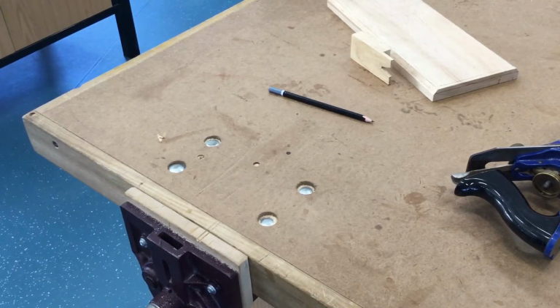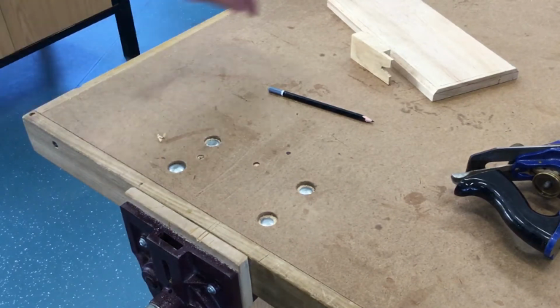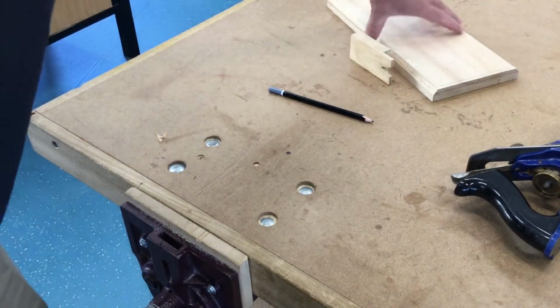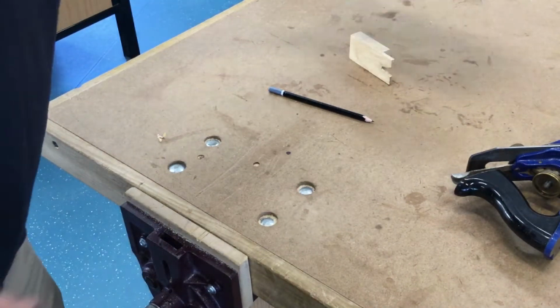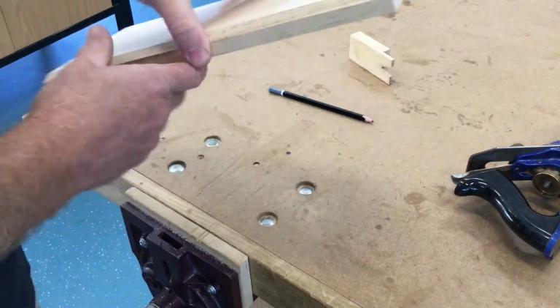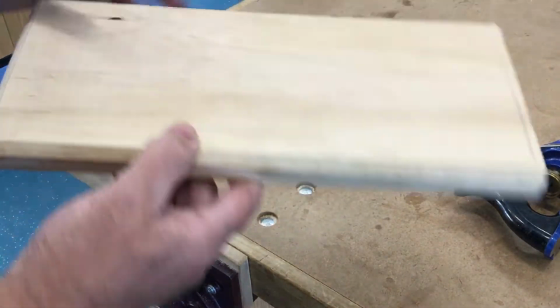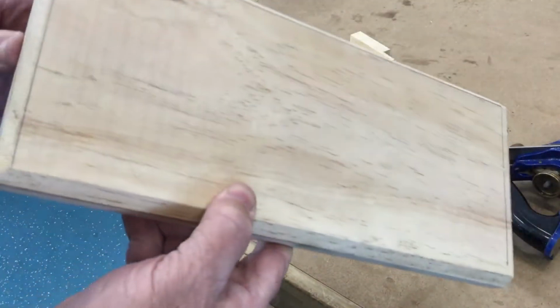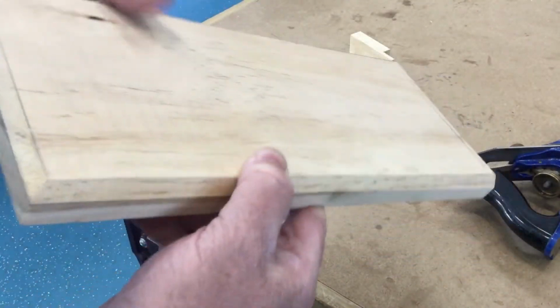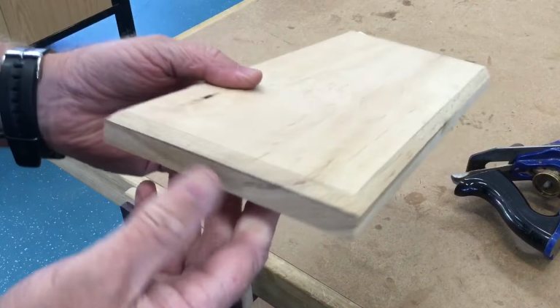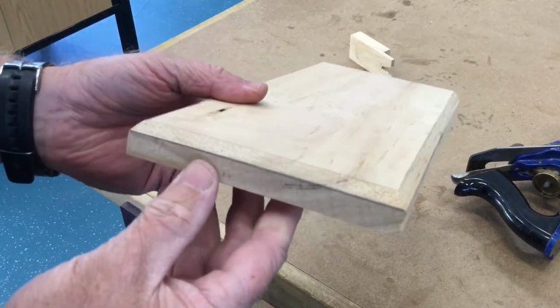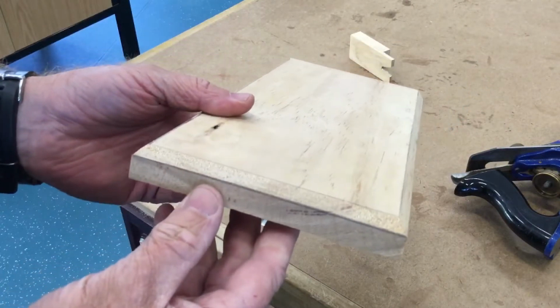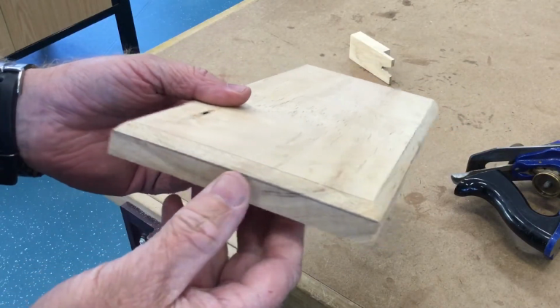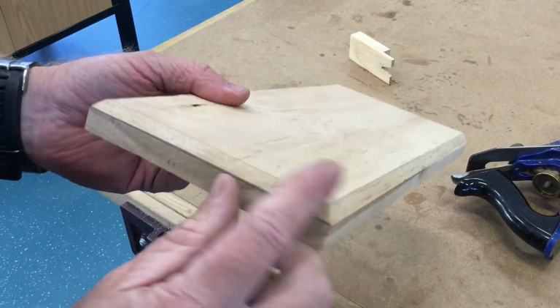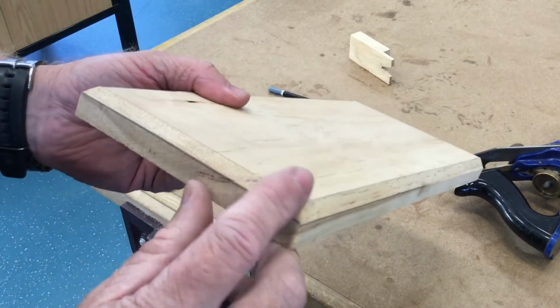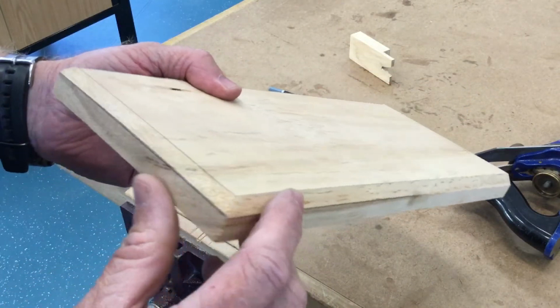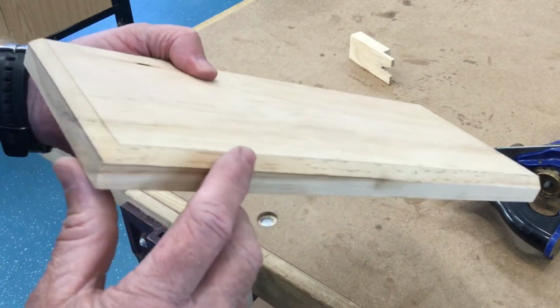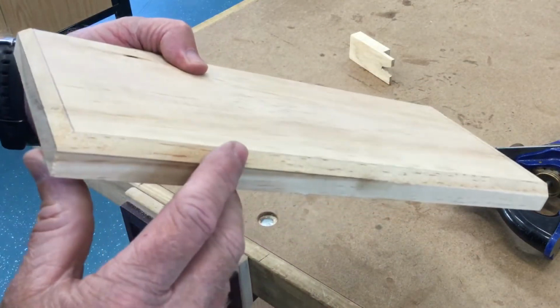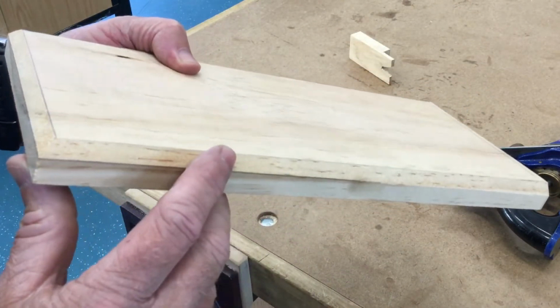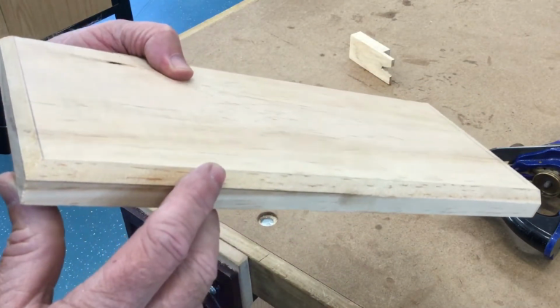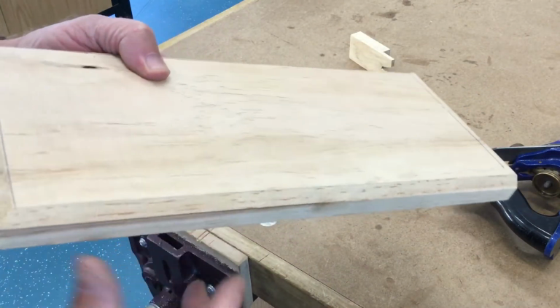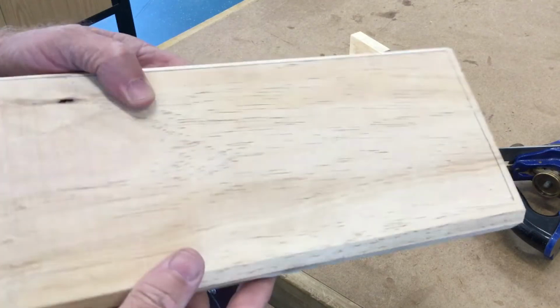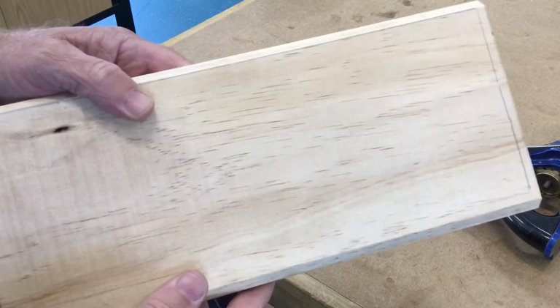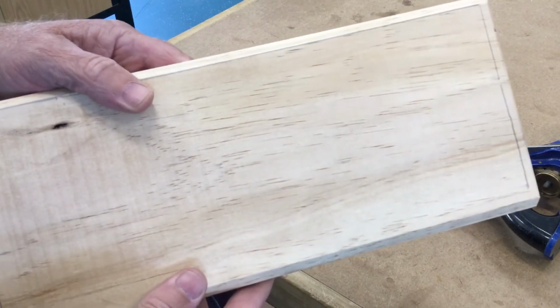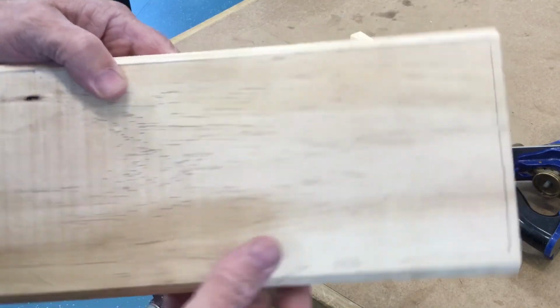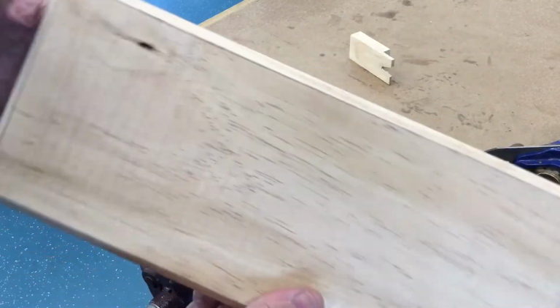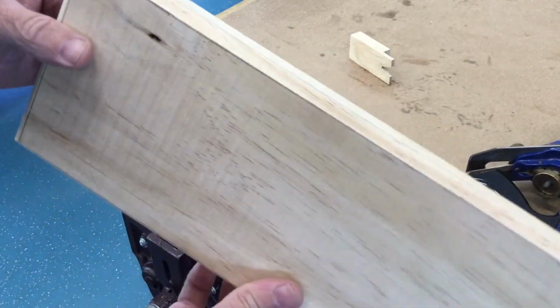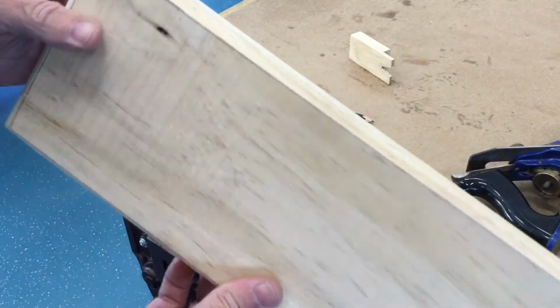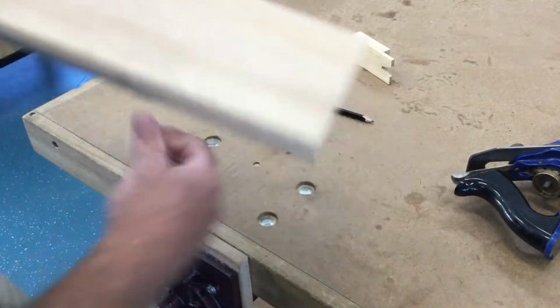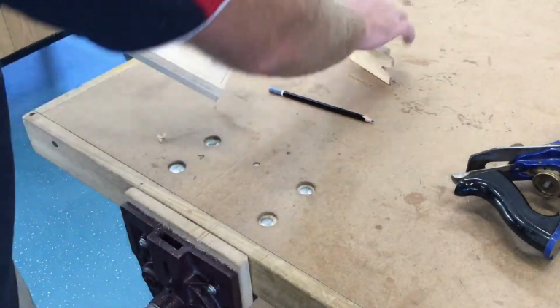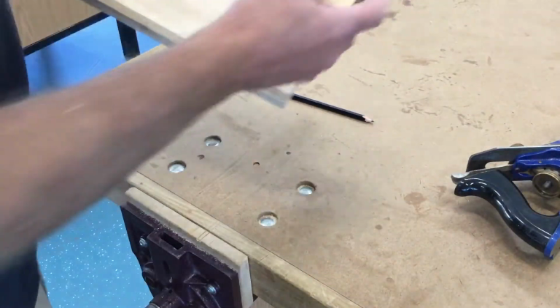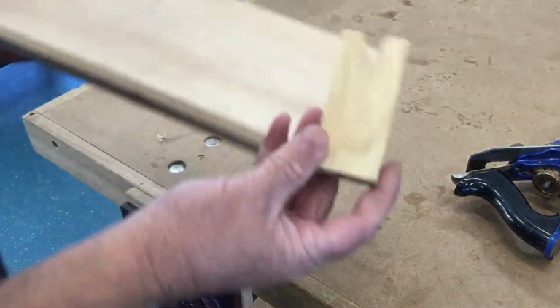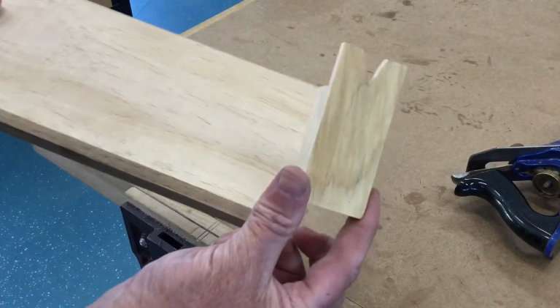In this video I'm going to show you how we're going to do the chamfer on the top piece for your footstool. It's going to be a pretty quick video, I don't have too much to show you.